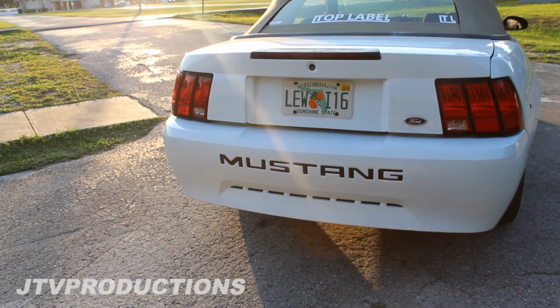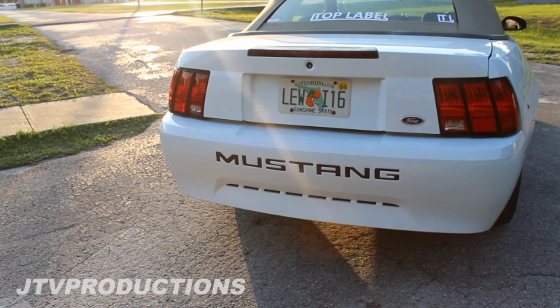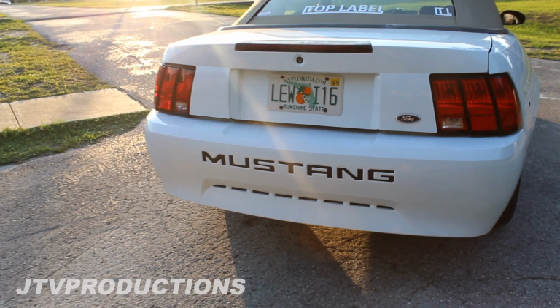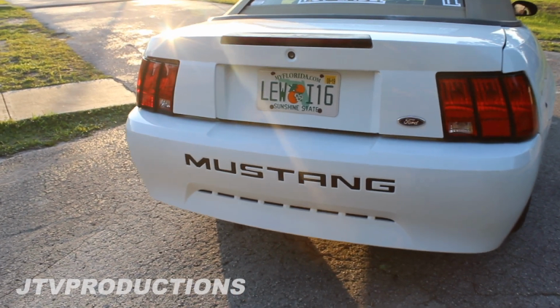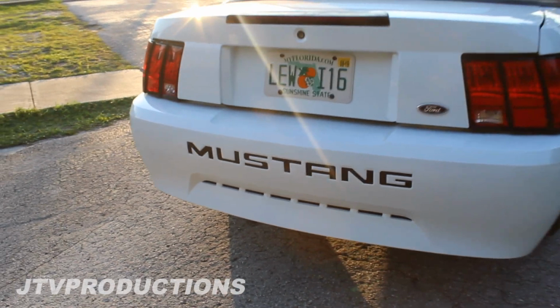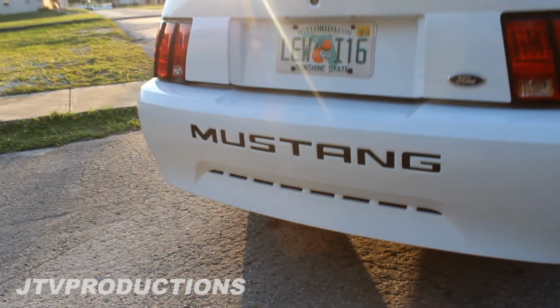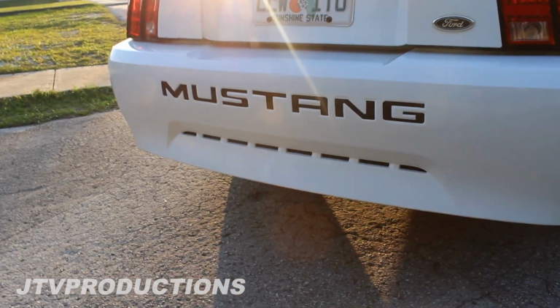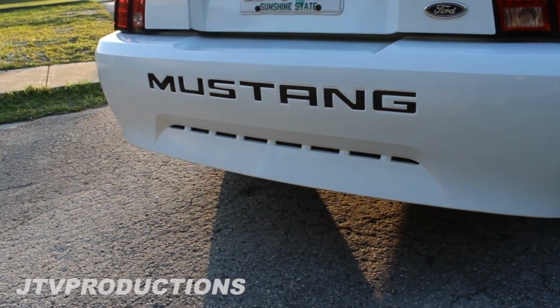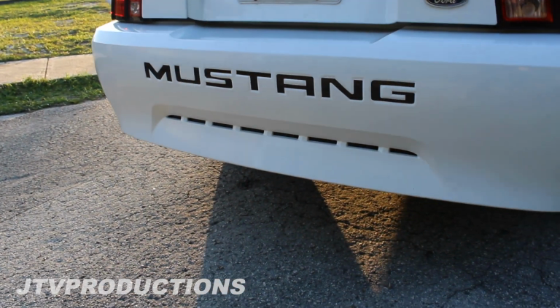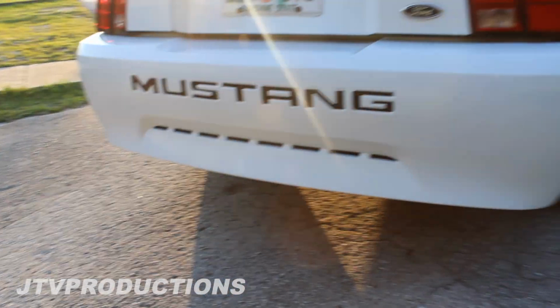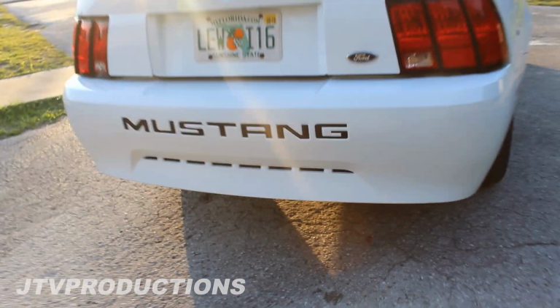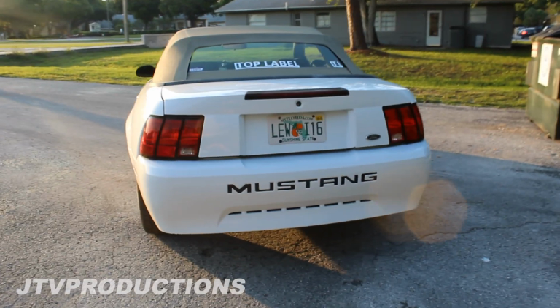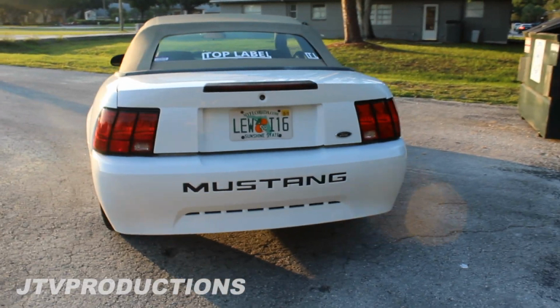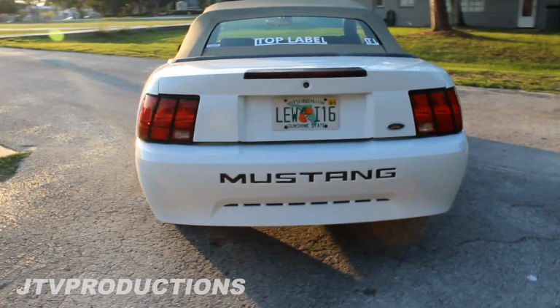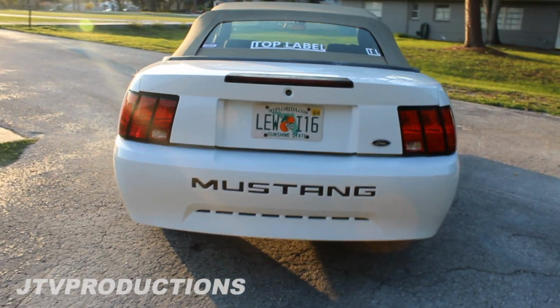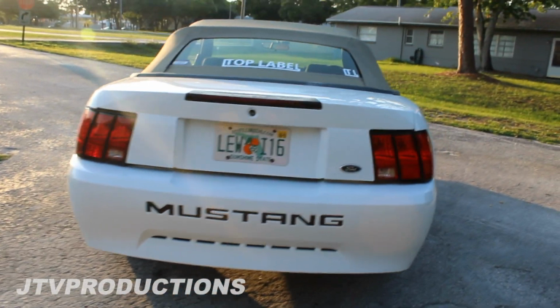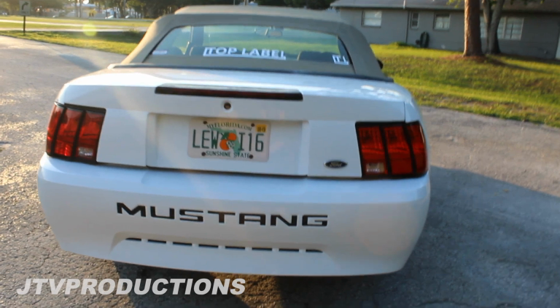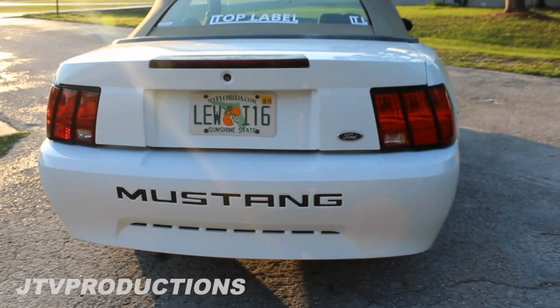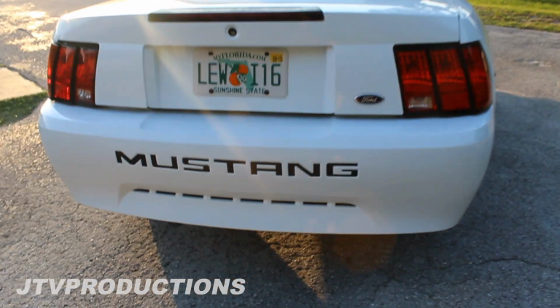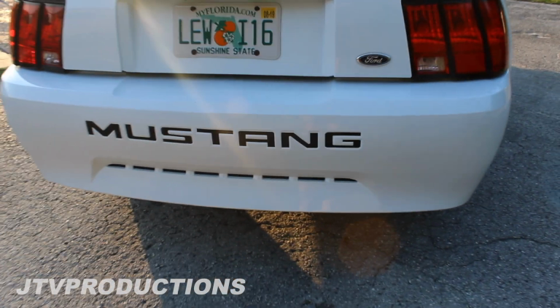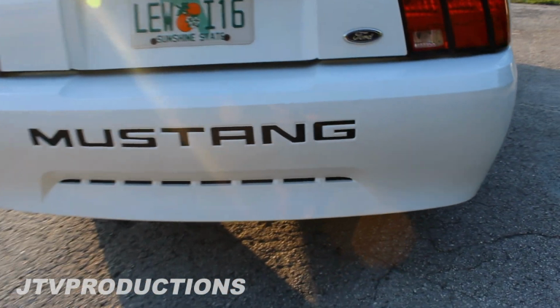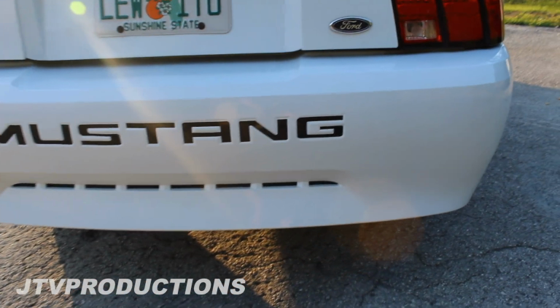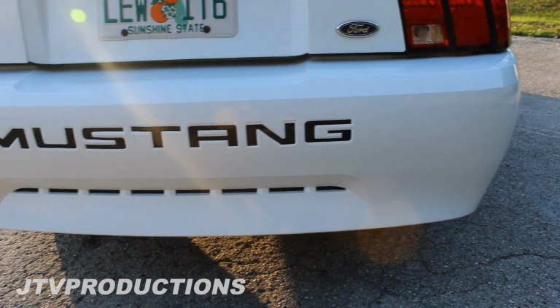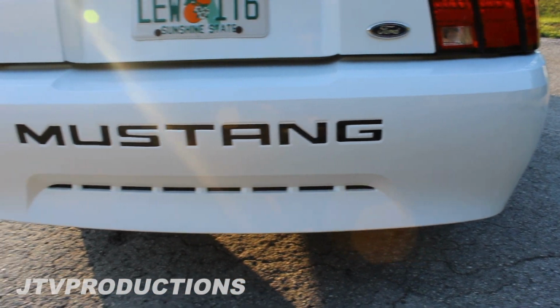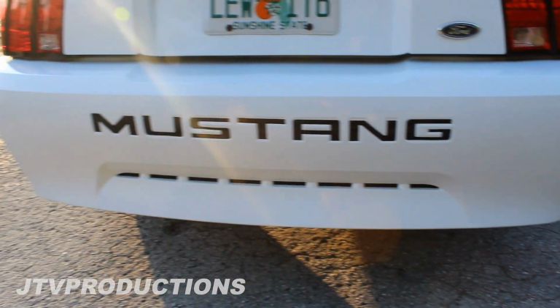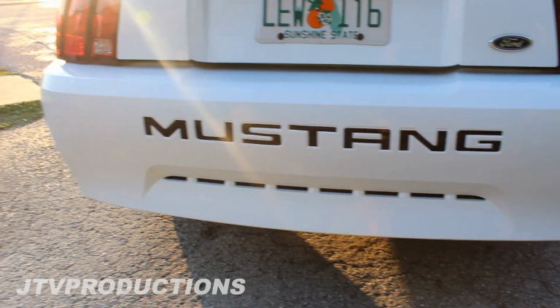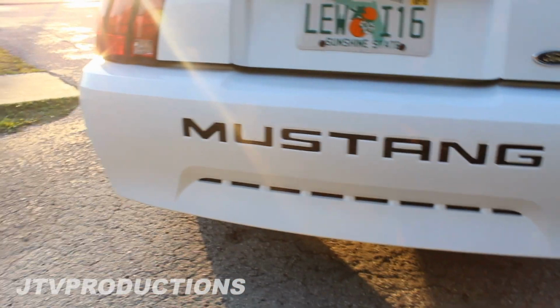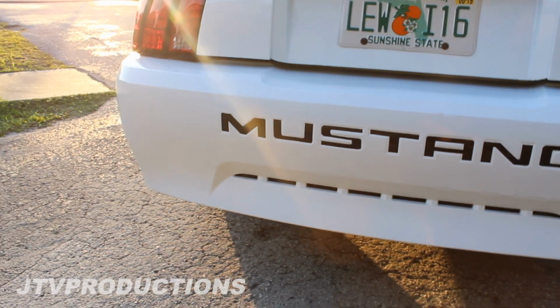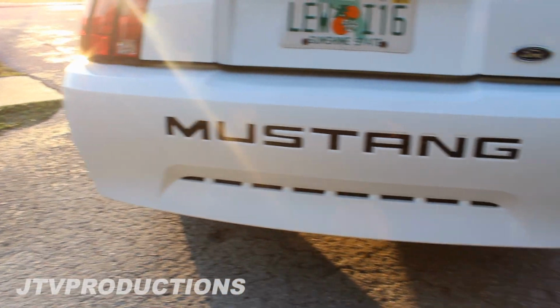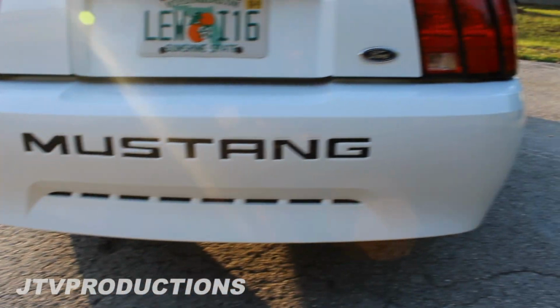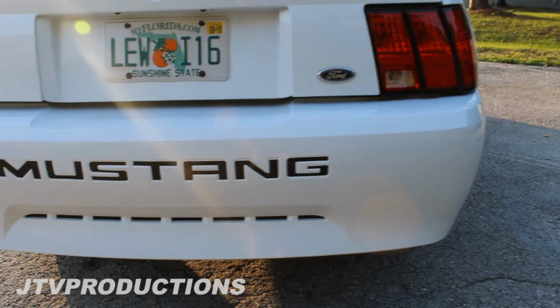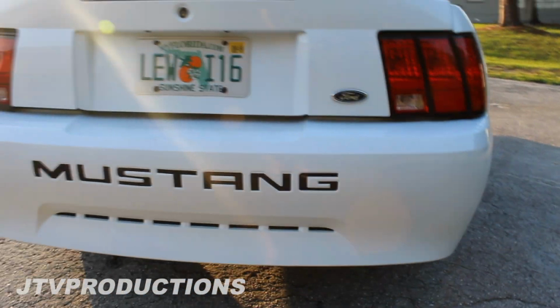So there you have it guys, that's what it looks like now — that looks super super nice. I will put the link to these in the description. You can put this on any Mustang, just make sure that you actually have 'Mustang' in your bumper before you order them.